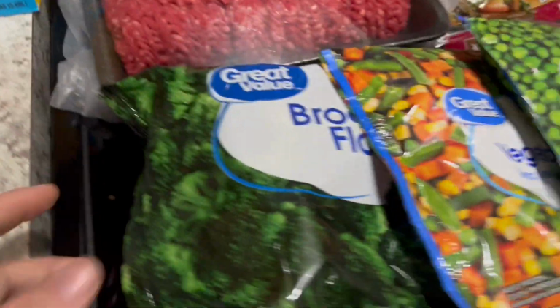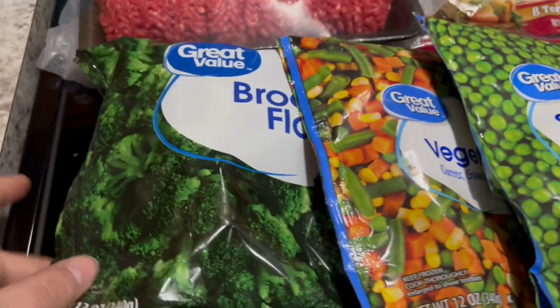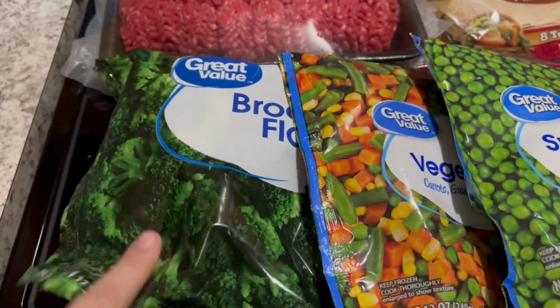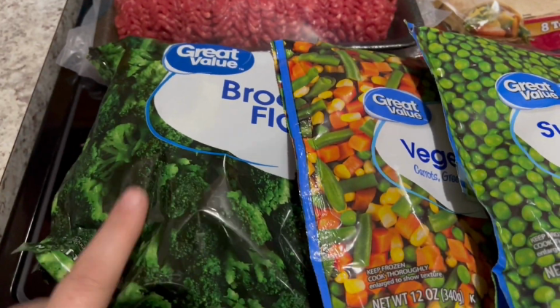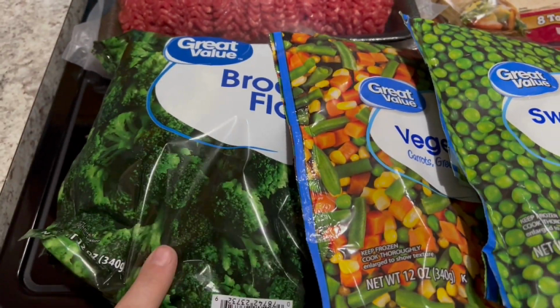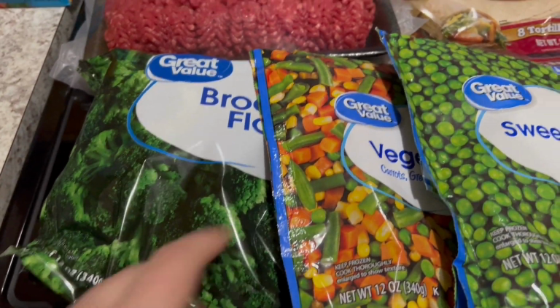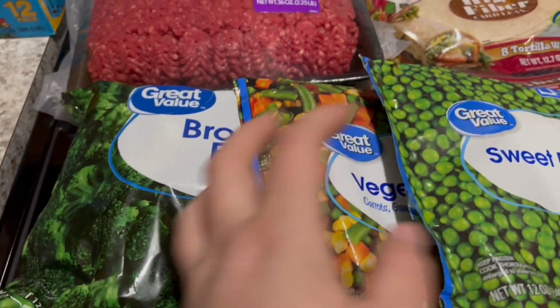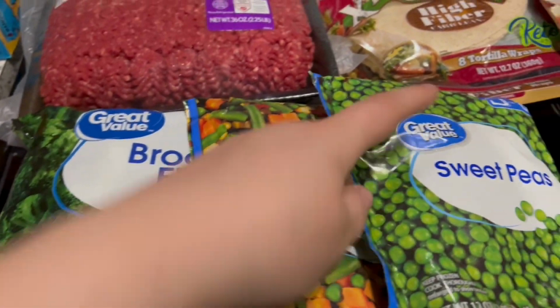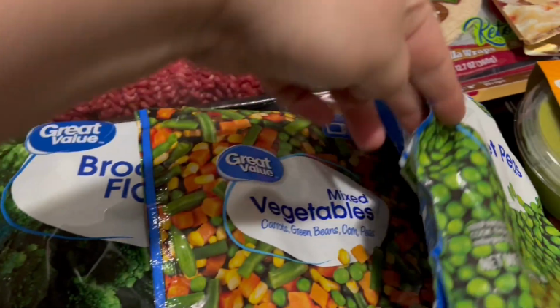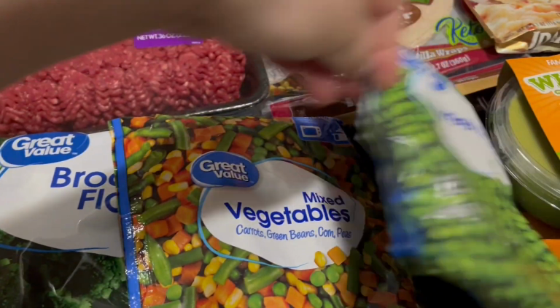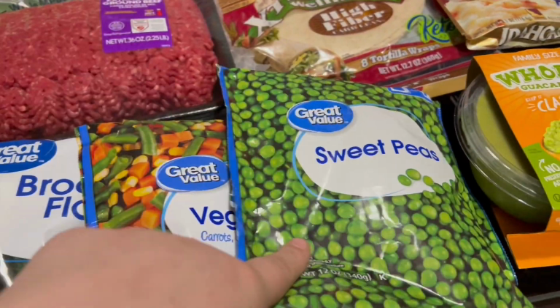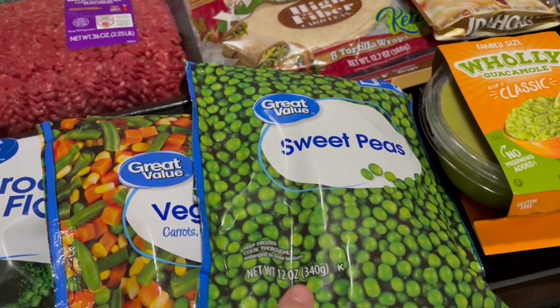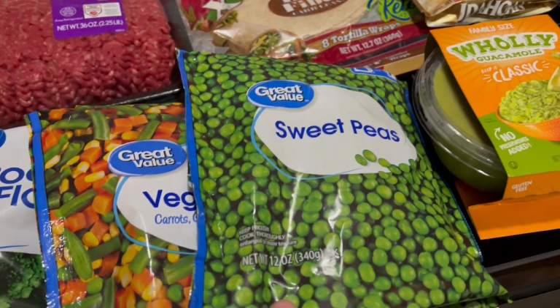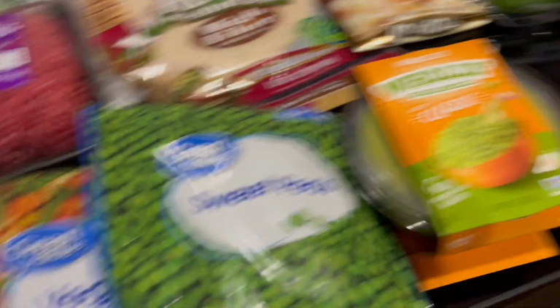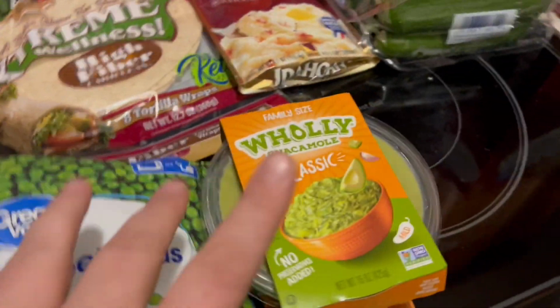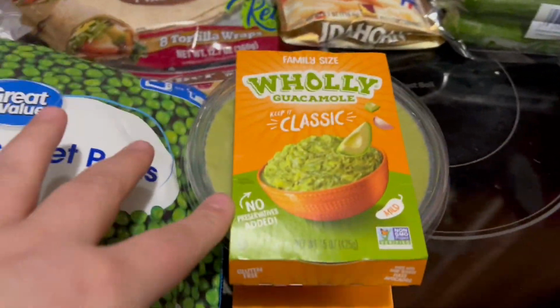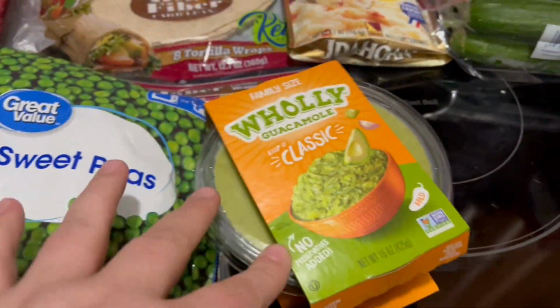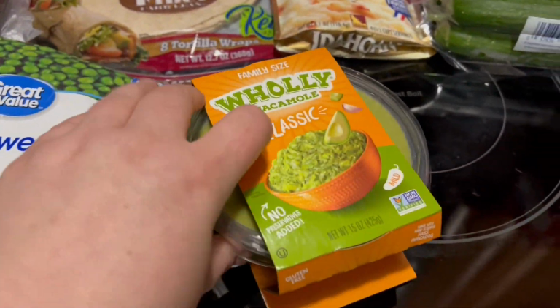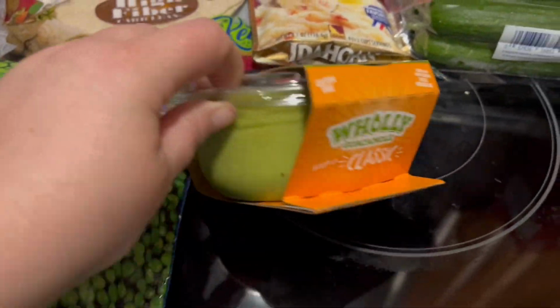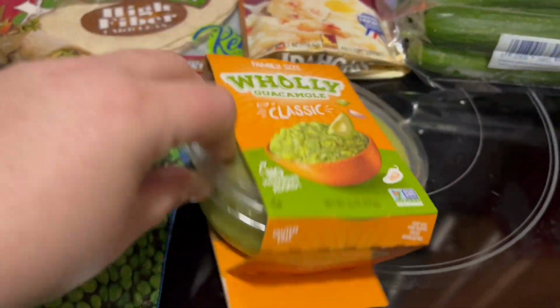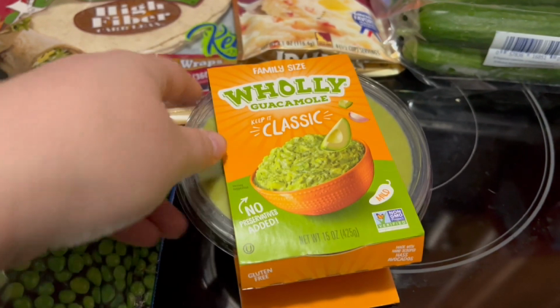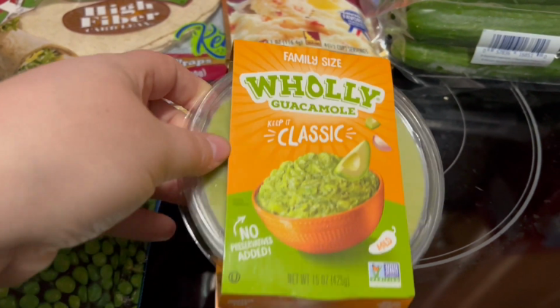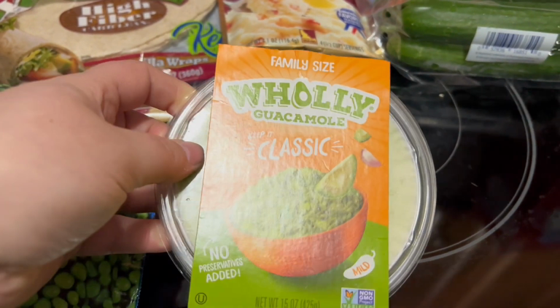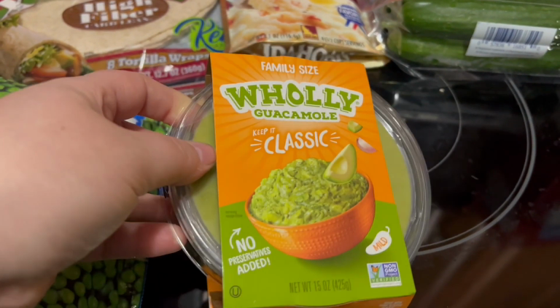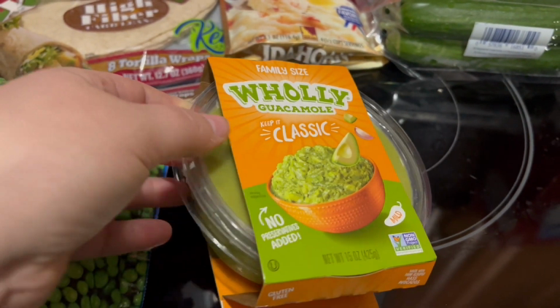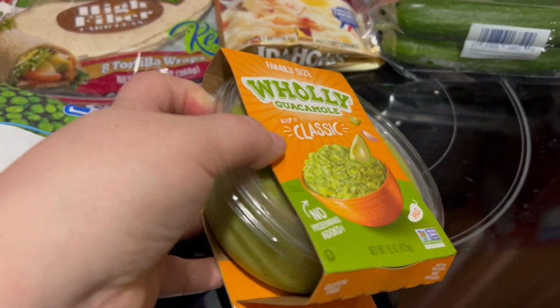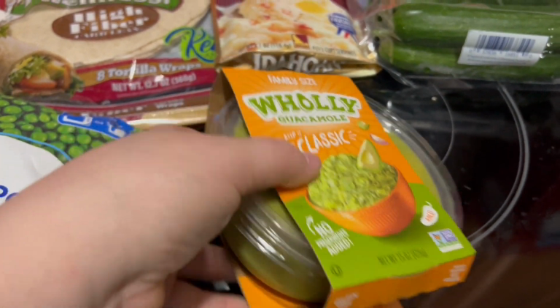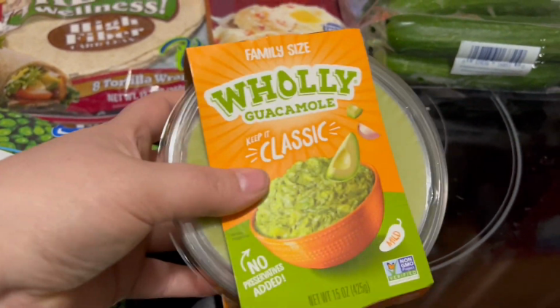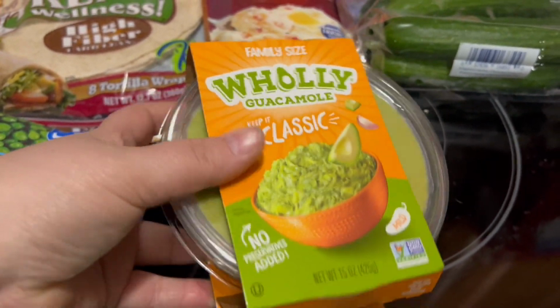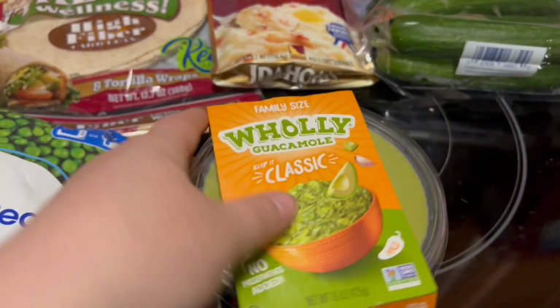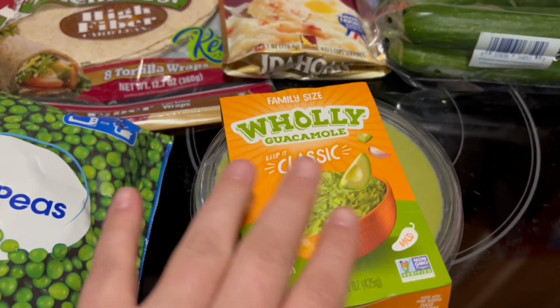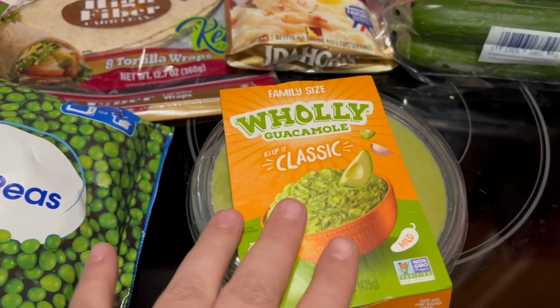Over here I got broccoli — a bag of broccoli florets, a bag of mixed vegetables, and a bag of sweet peas. This is zero points on WW for me because avocado is zero points for me, so this is zero. So I got that.